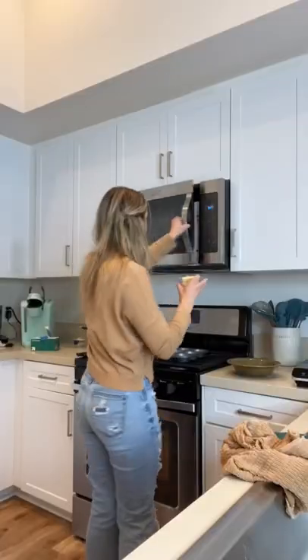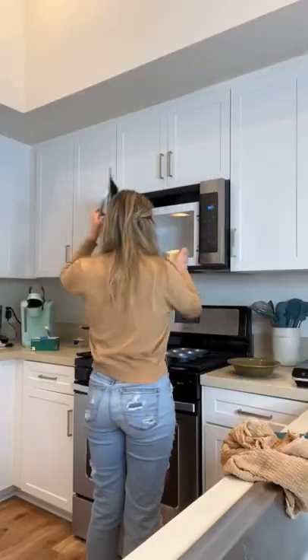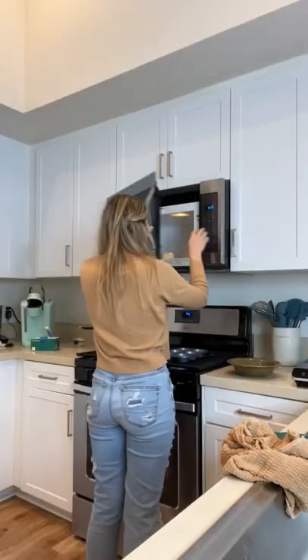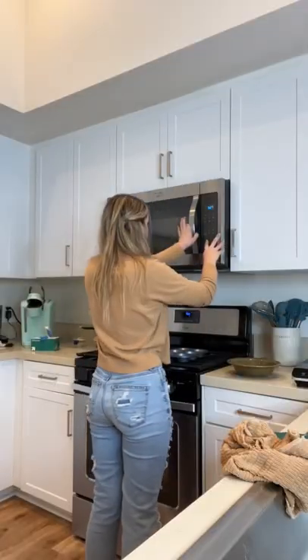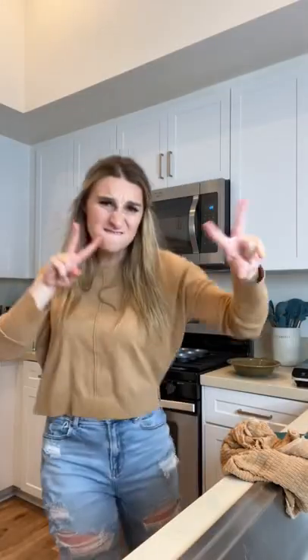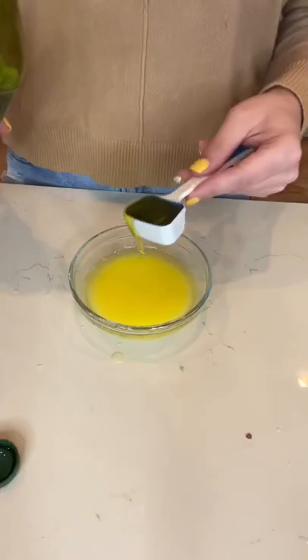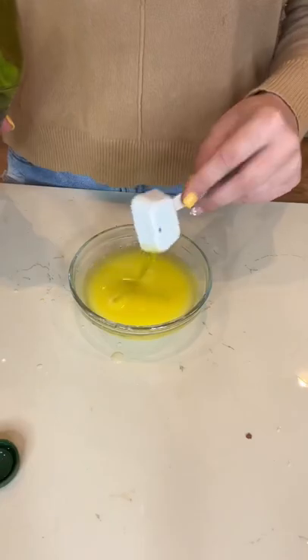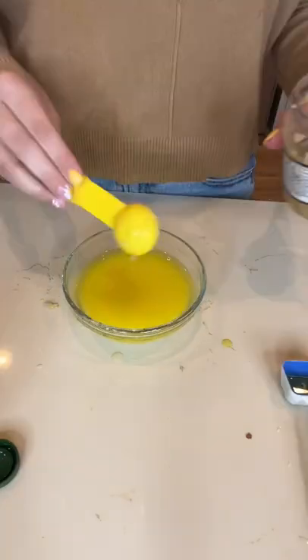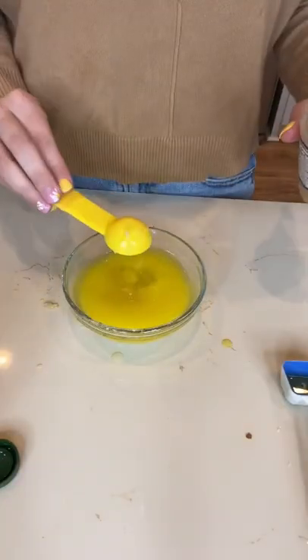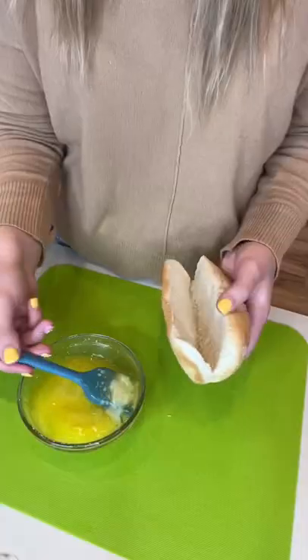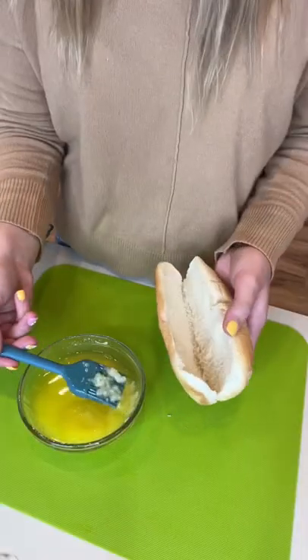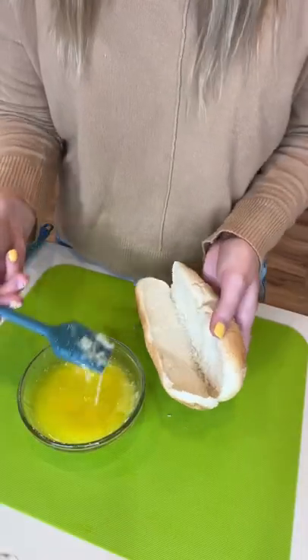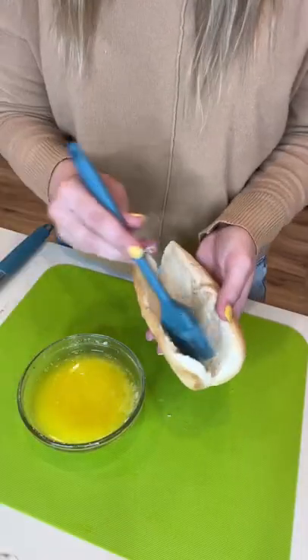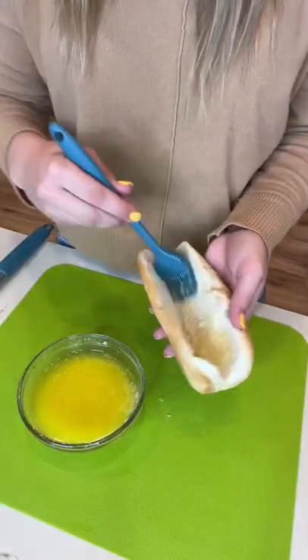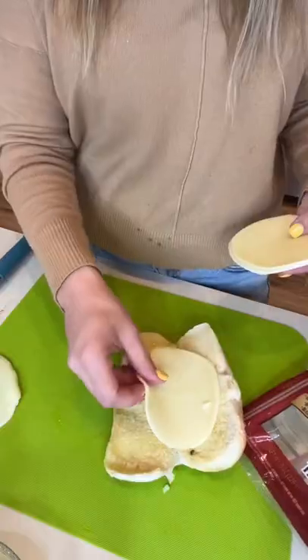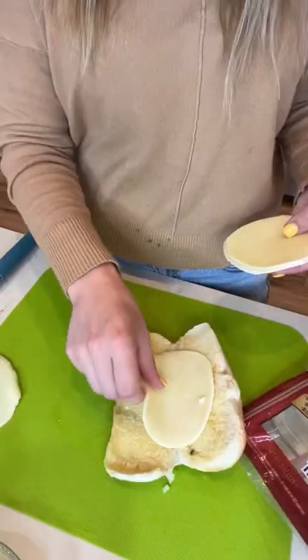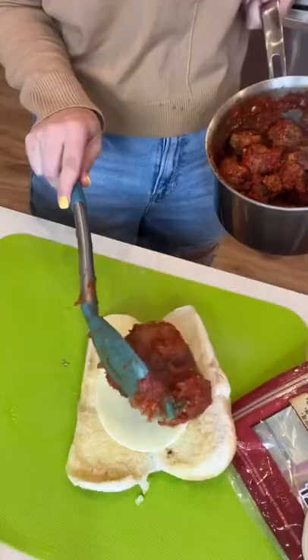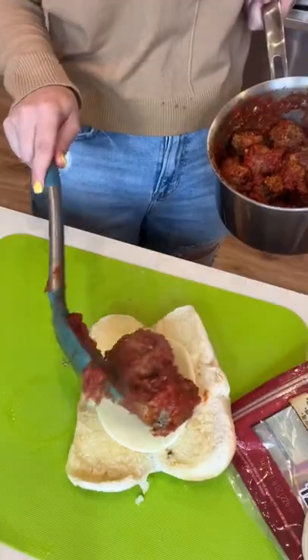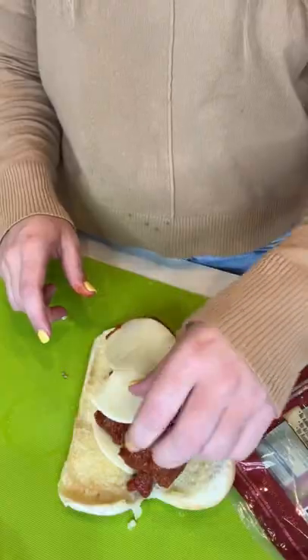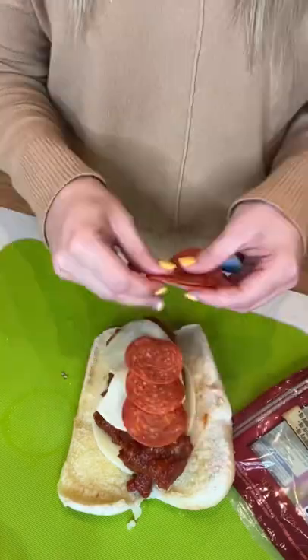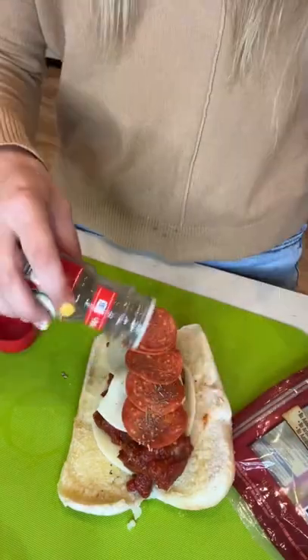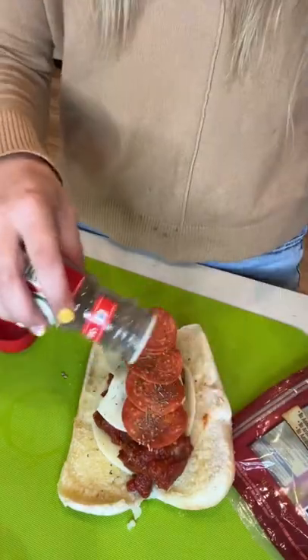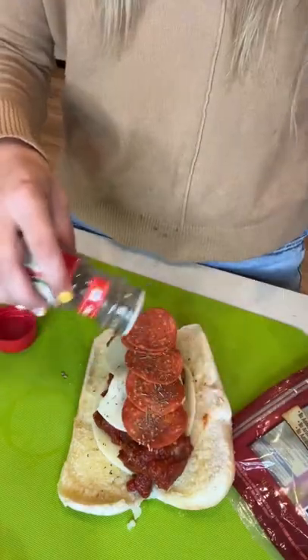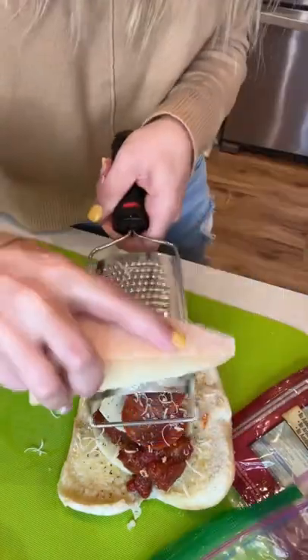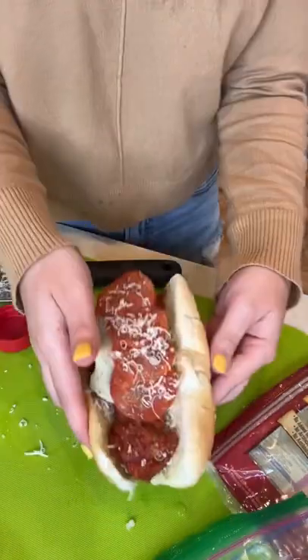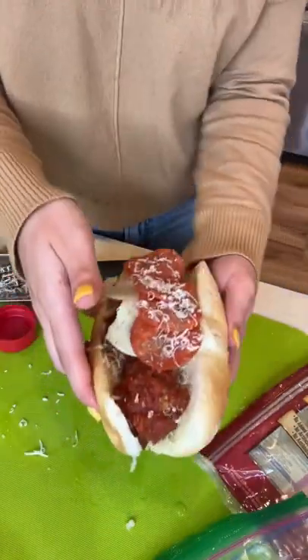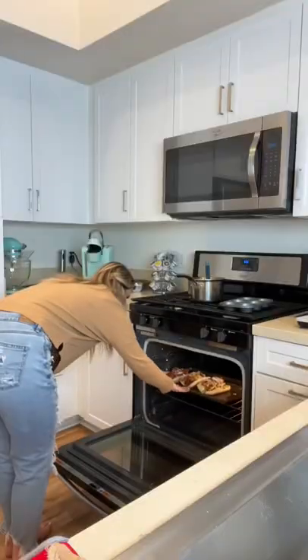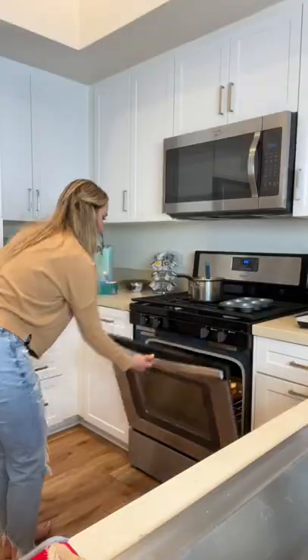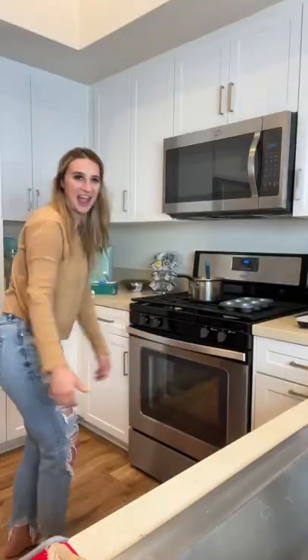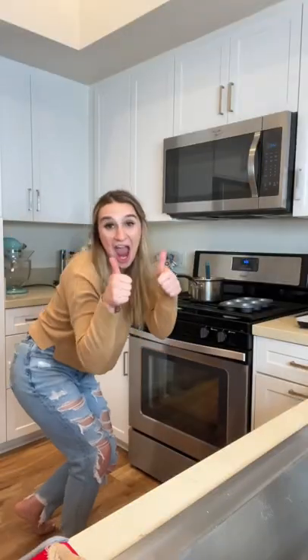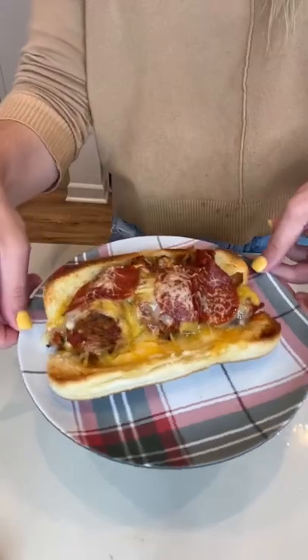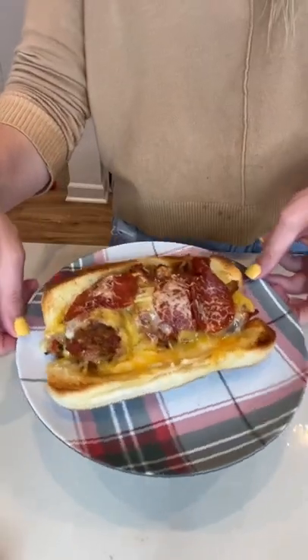I melted some butter in the microwave and combined it with some olive oil and some garlic to make a paste. I painted my garlic butter onto a roll, and then I layered some provolone cheese, meatballs, some more provolone cheese, some pepperoni, some Italian seasoning, and some Parmesan cheese. And then I let it broil for about 7 minutes.